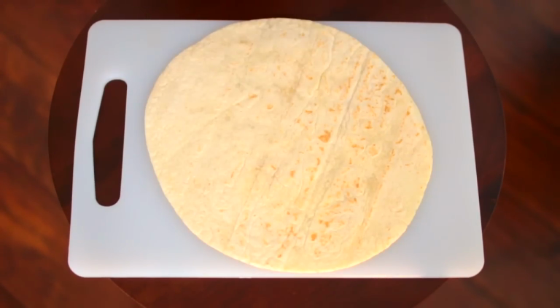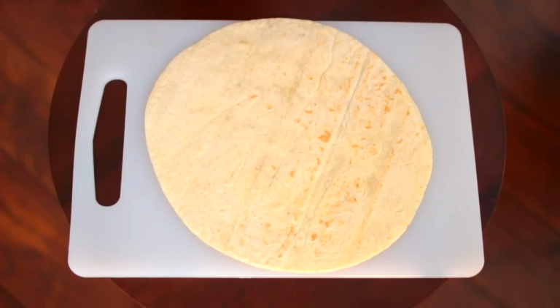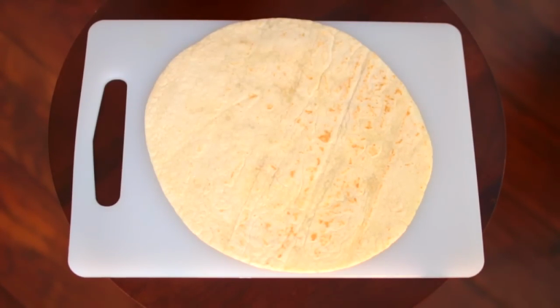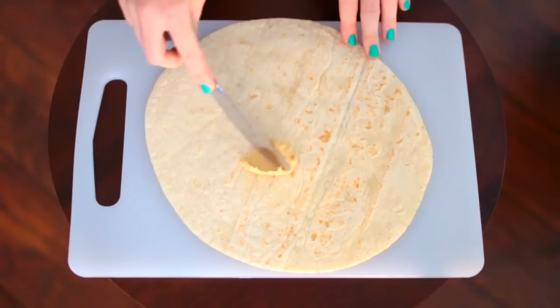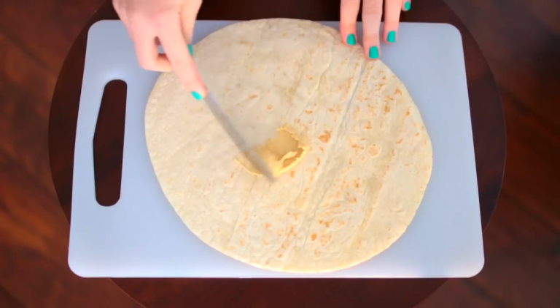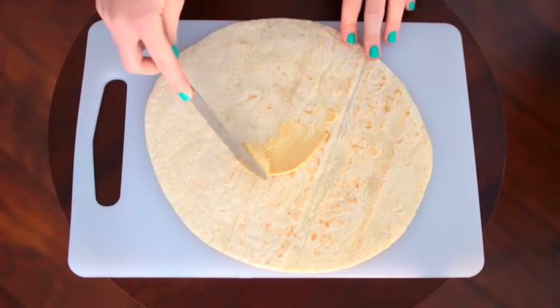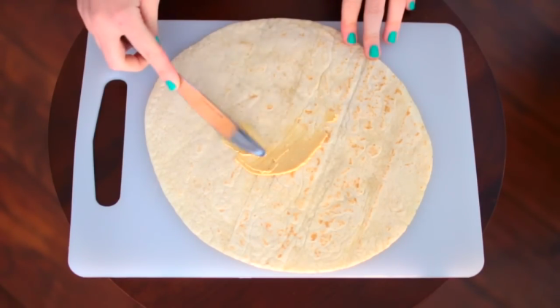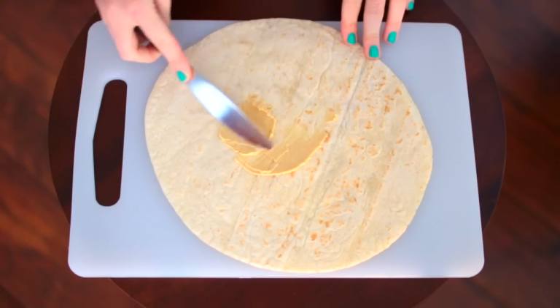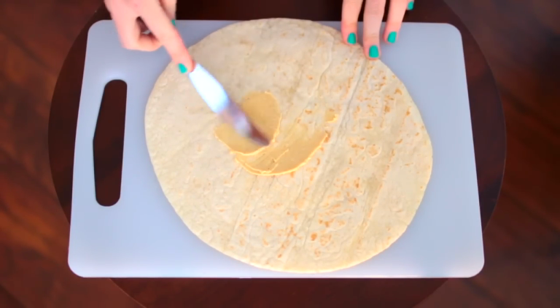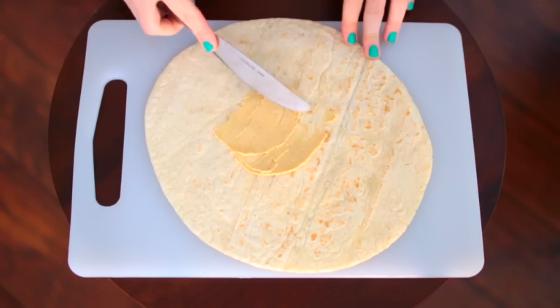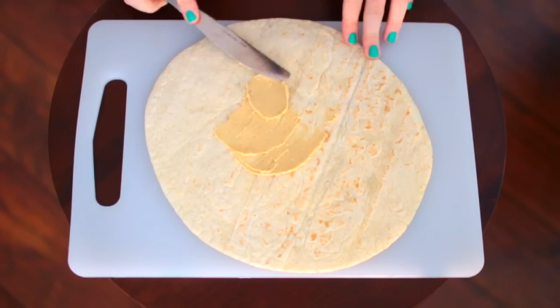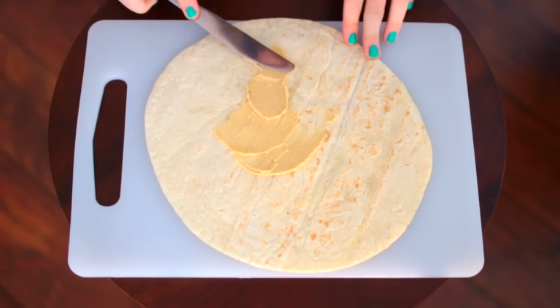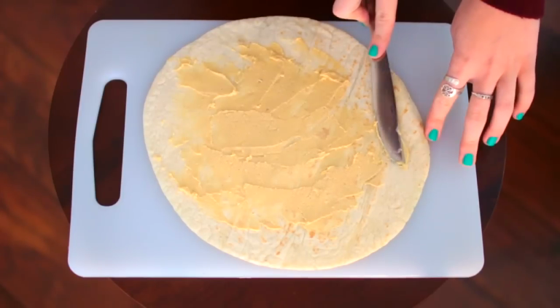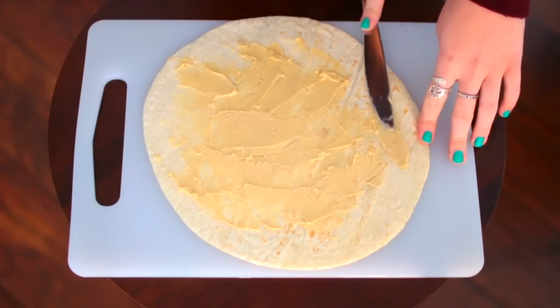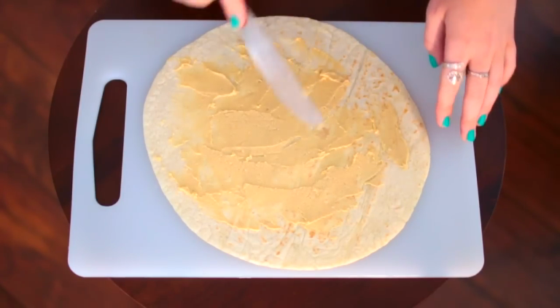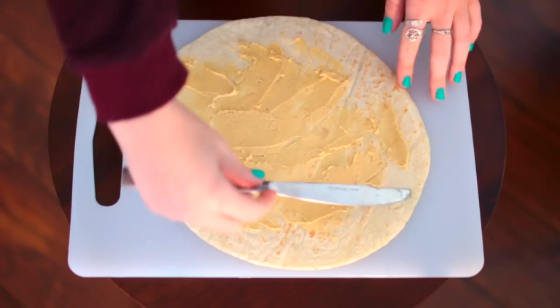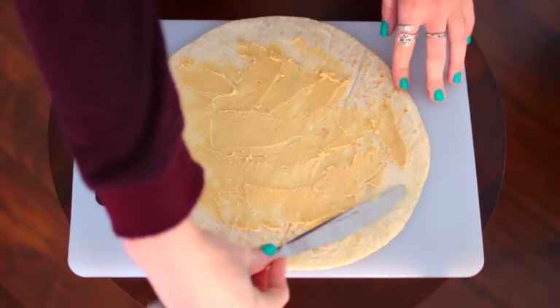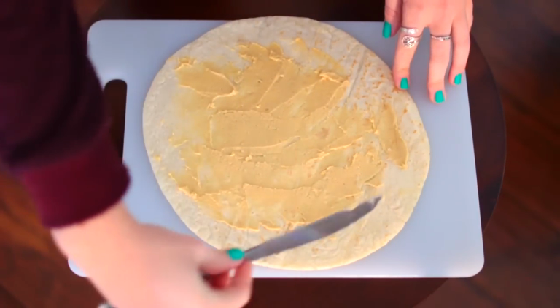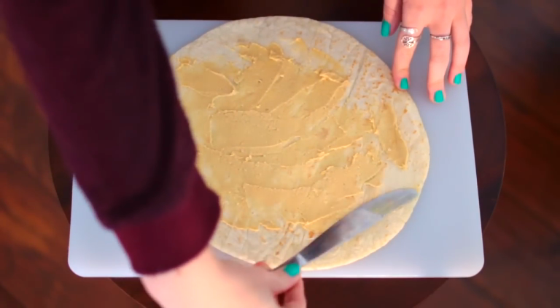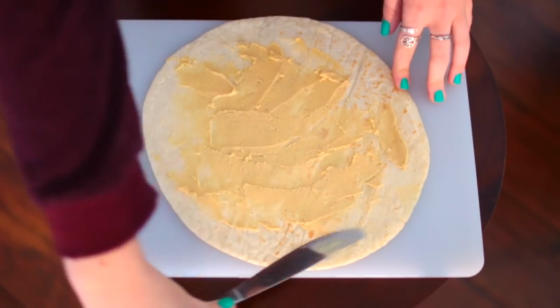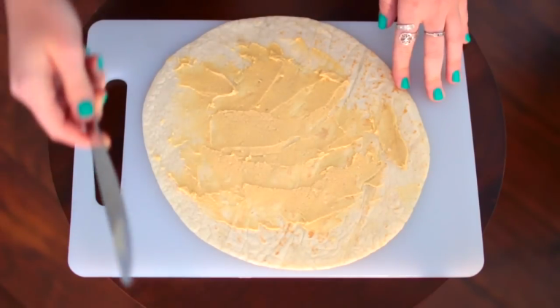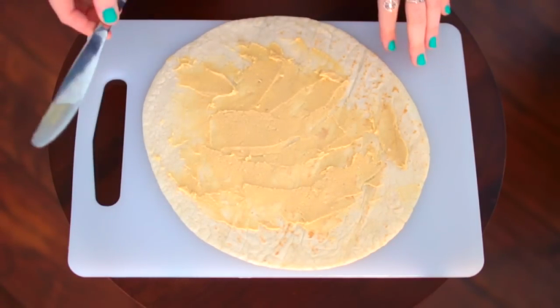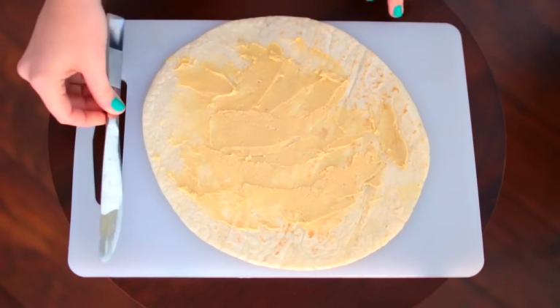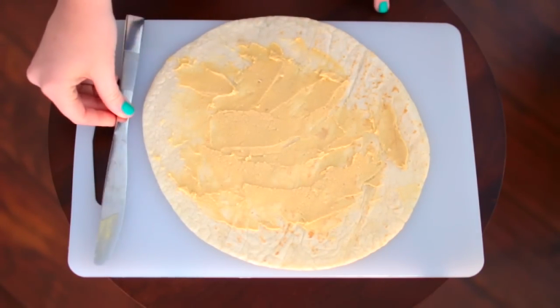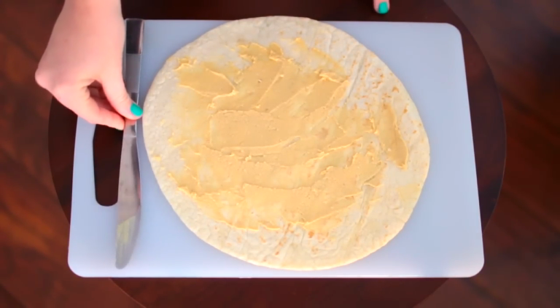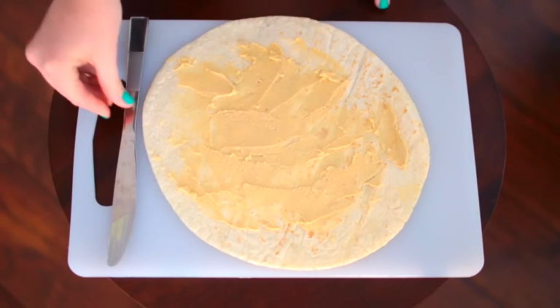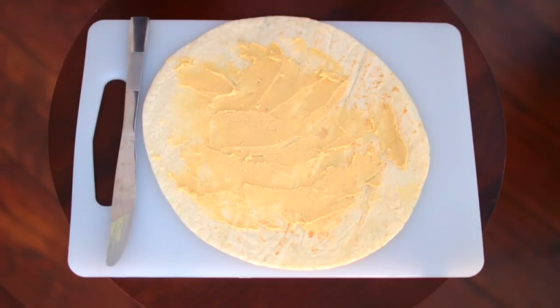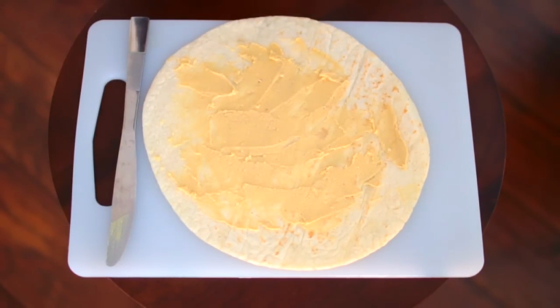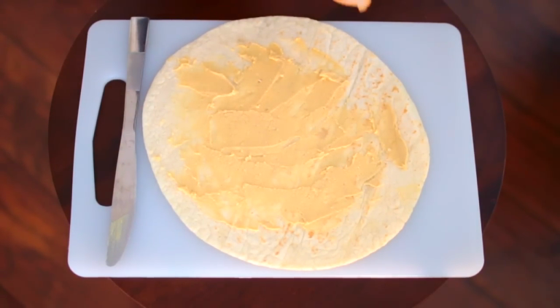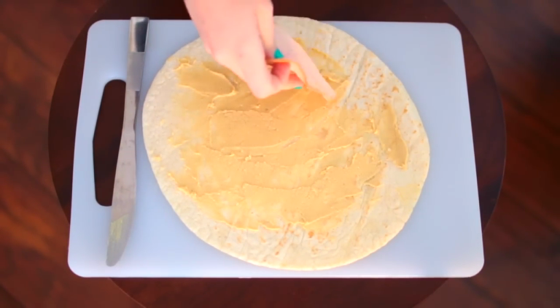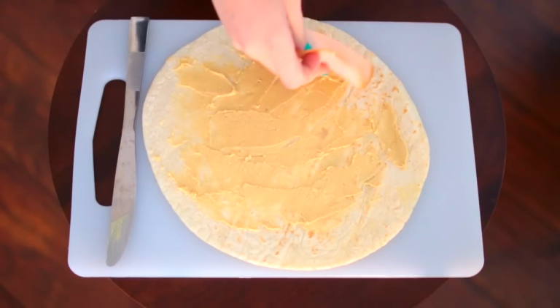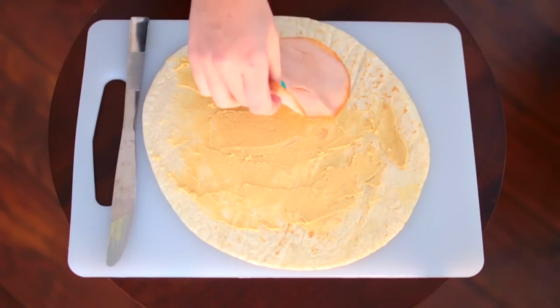So for this next one, you are going to grab a tortilla — you want one that's the bigger burrito size. I like to just smear some hummus onto it. This tastes amazing on its own, you could just leave it like this, but what I'm about to show you is even better.